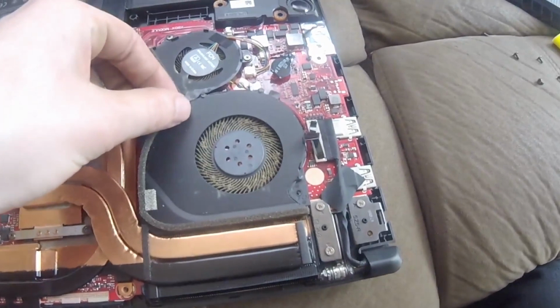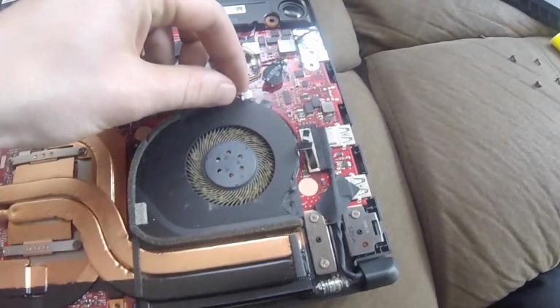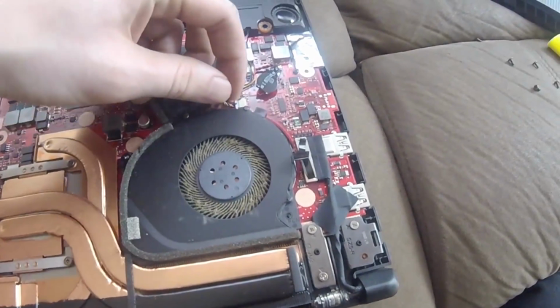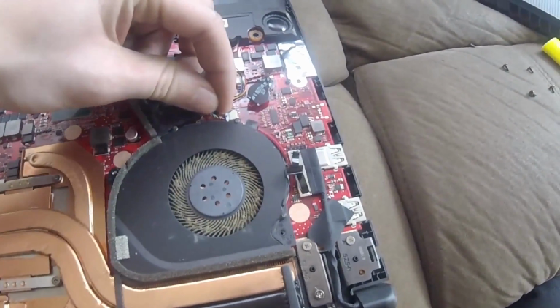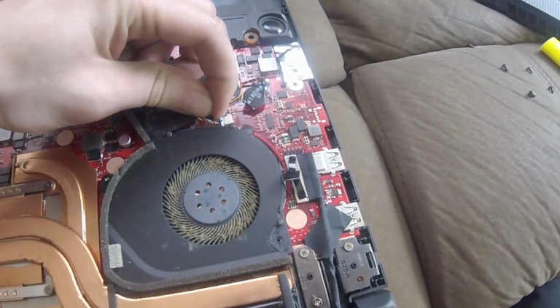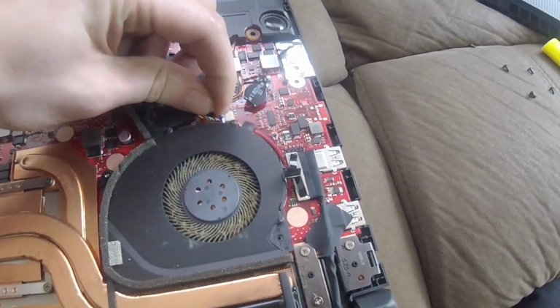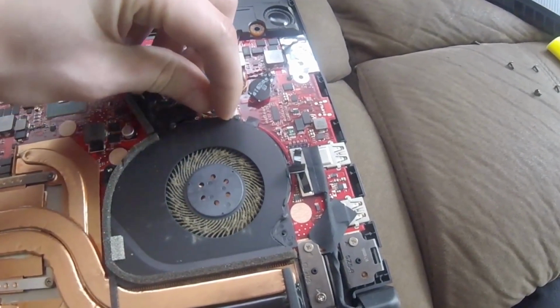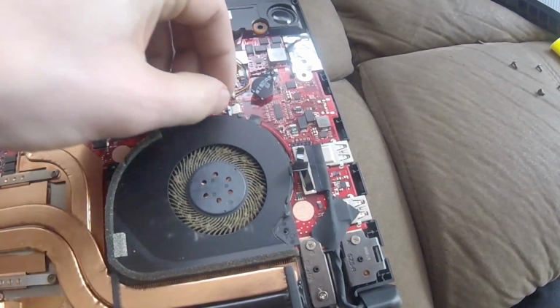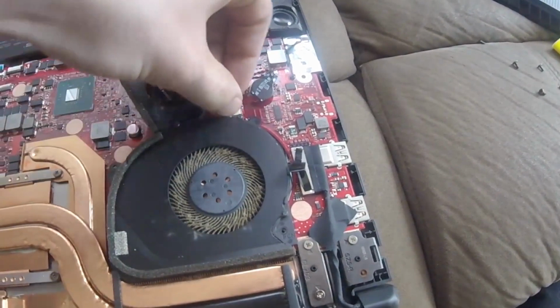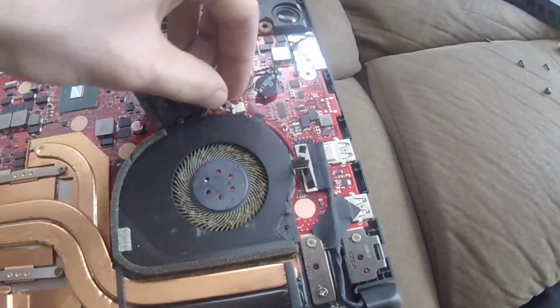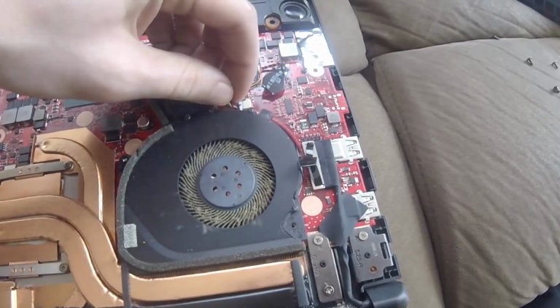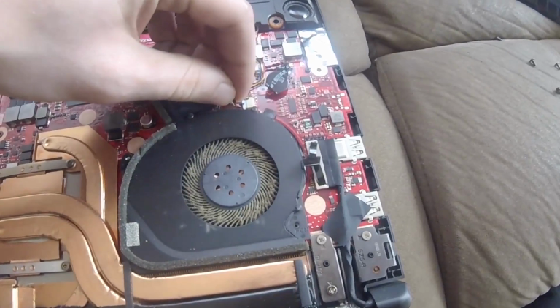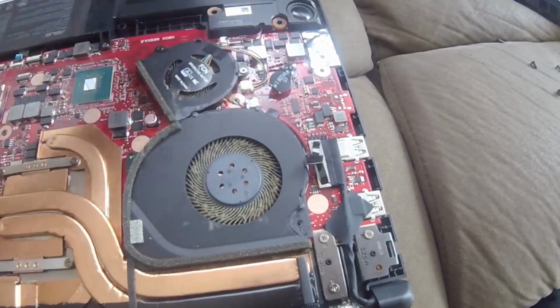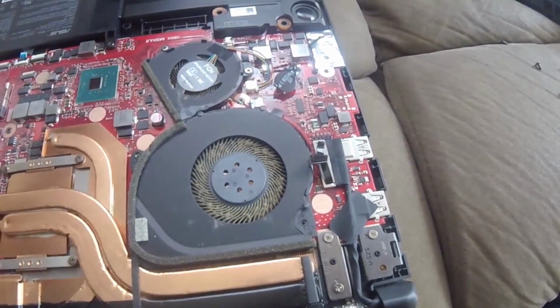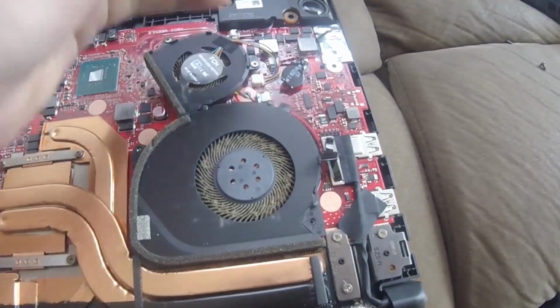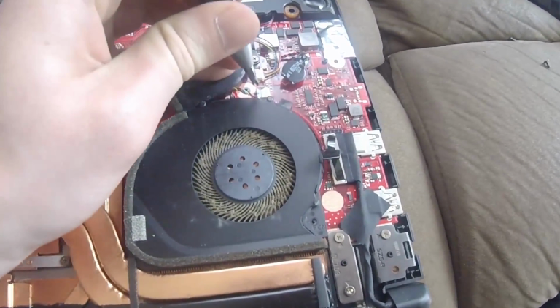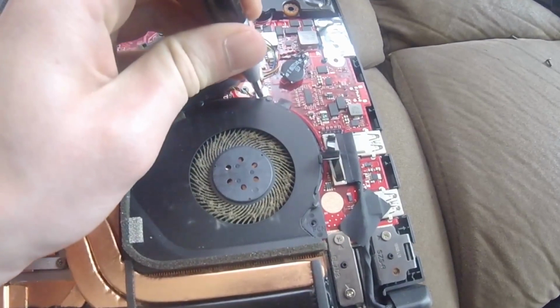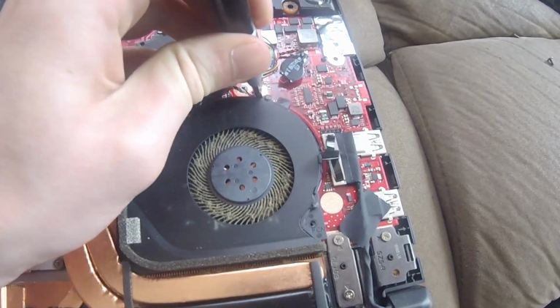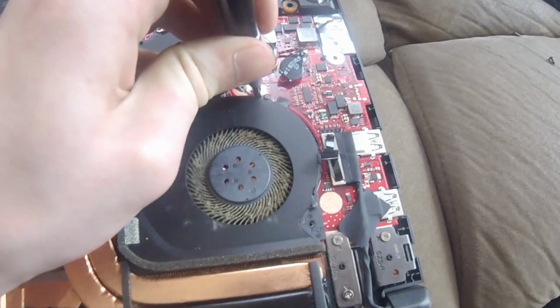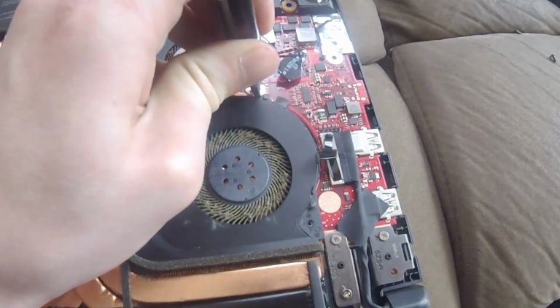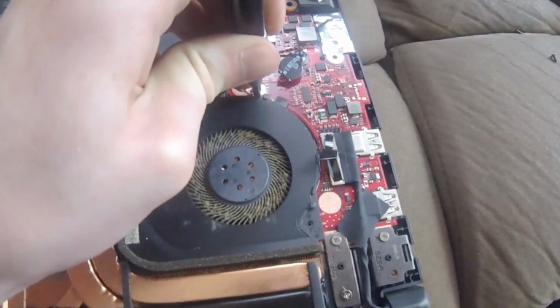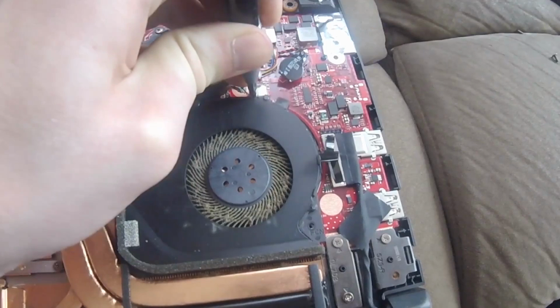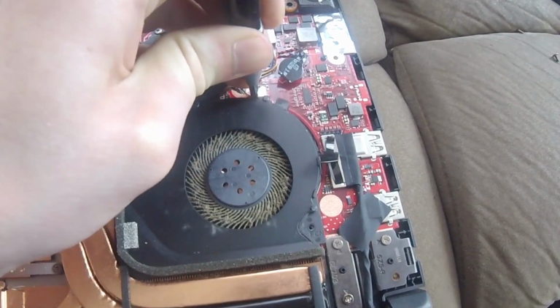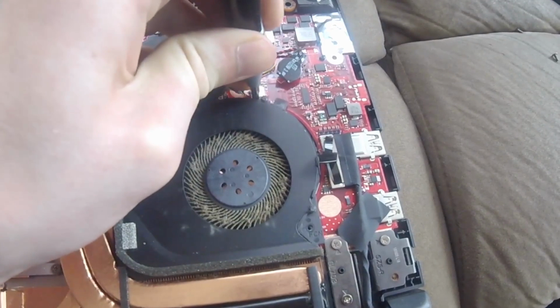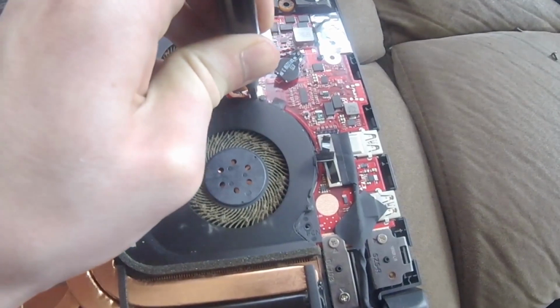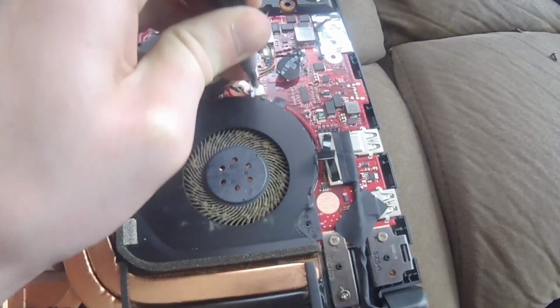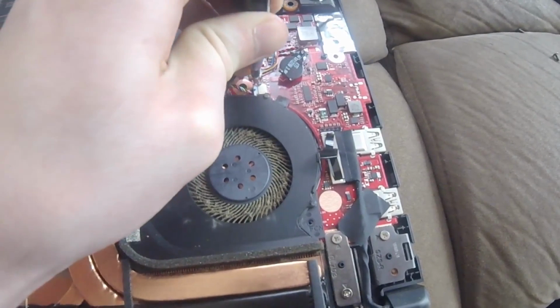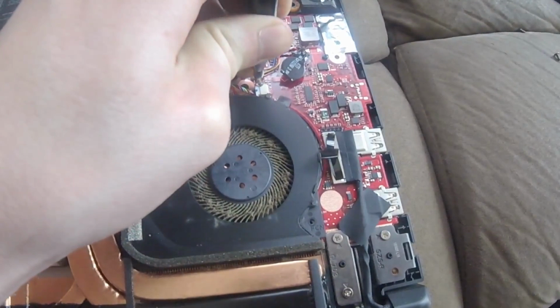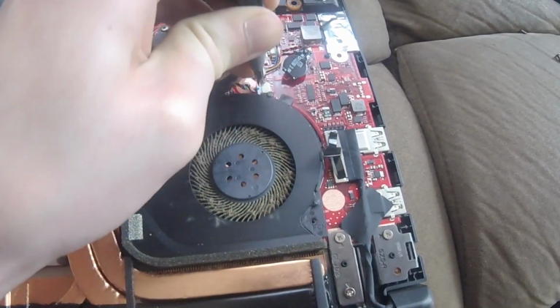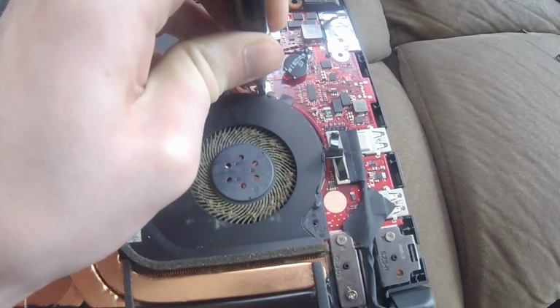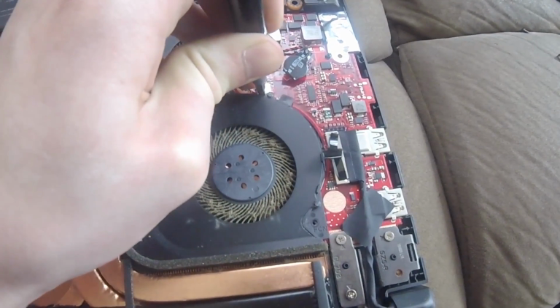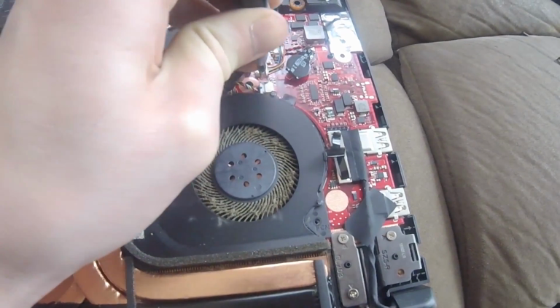You can see the little electrical connector right here. And by the way, make sure you are properly grounded. You do not want to add a static charge to your electronic components and fry out your computer.